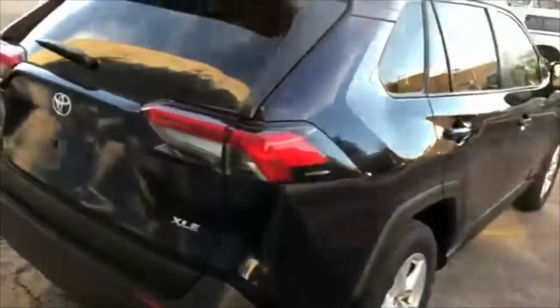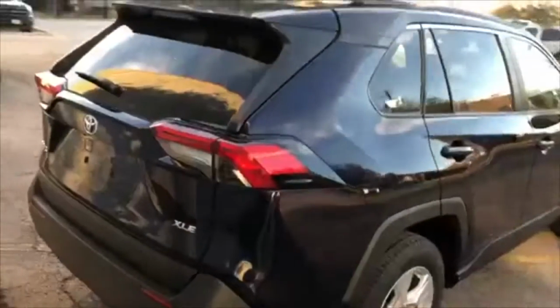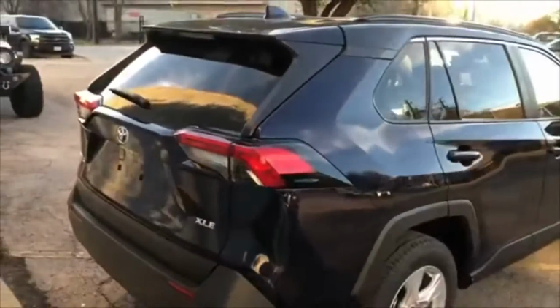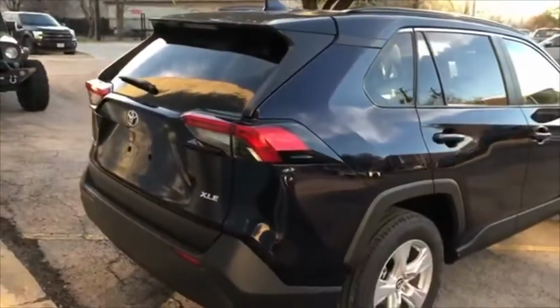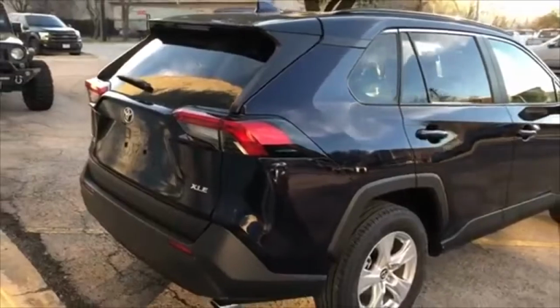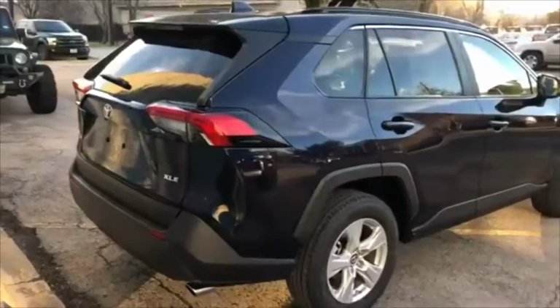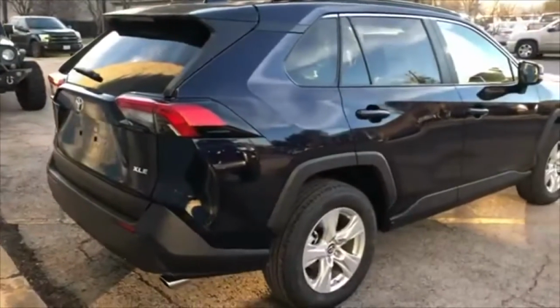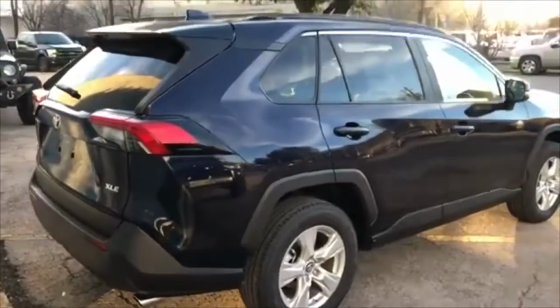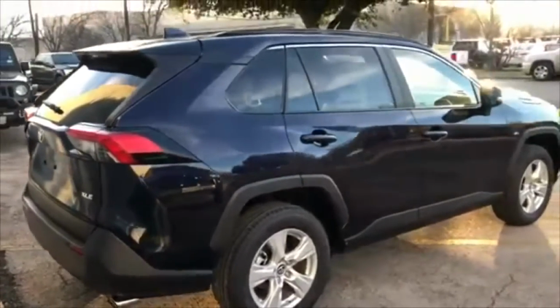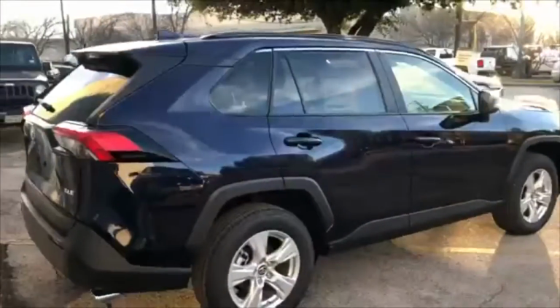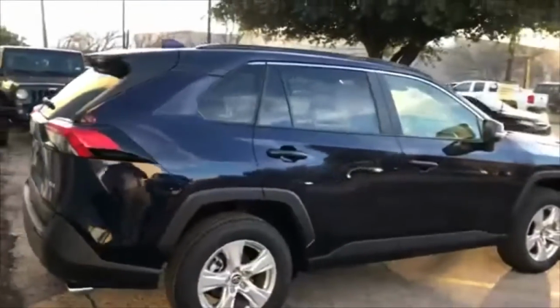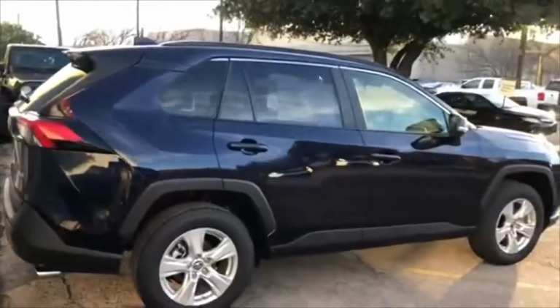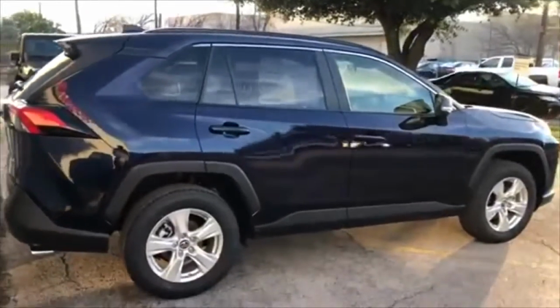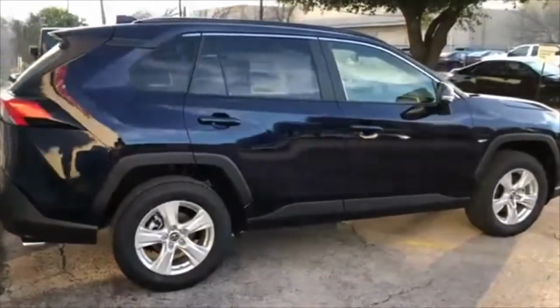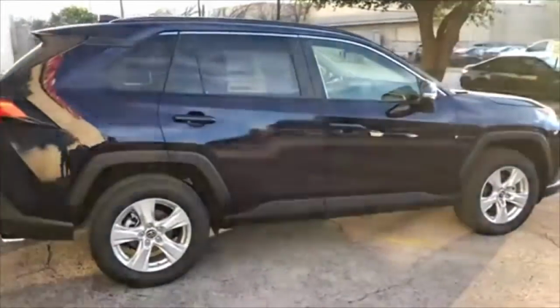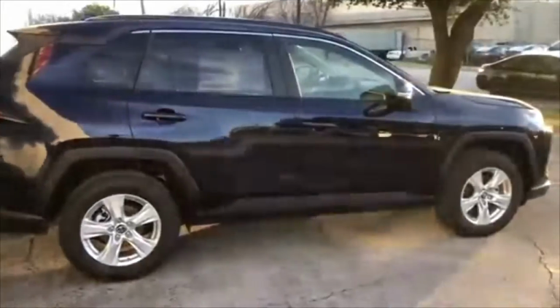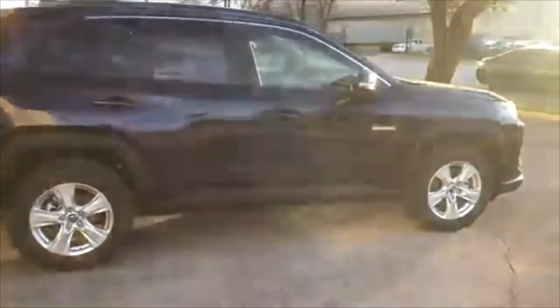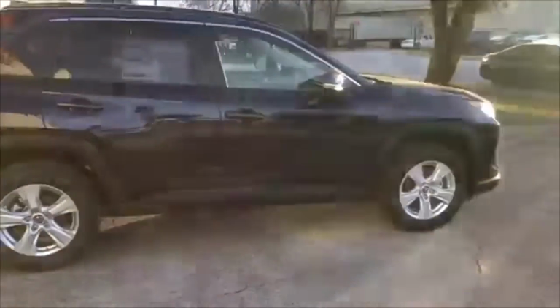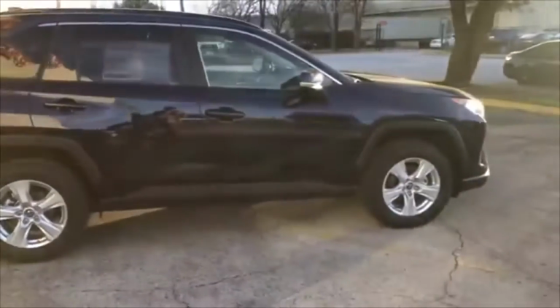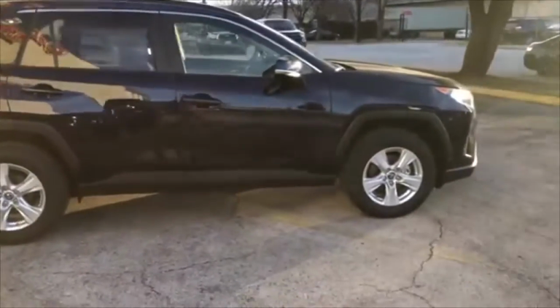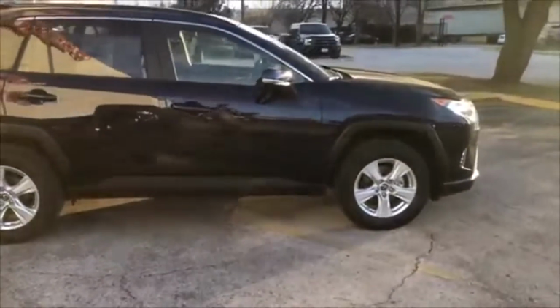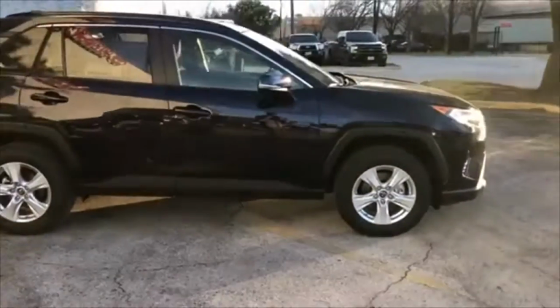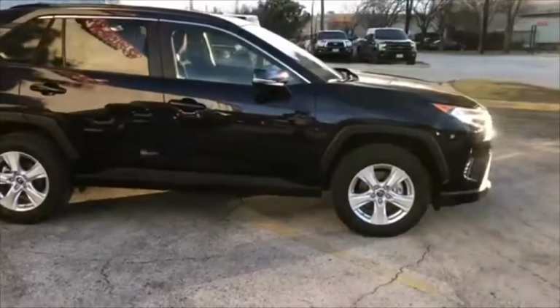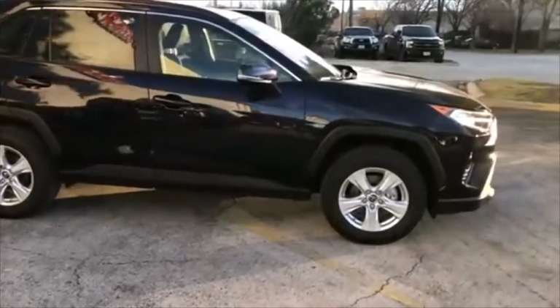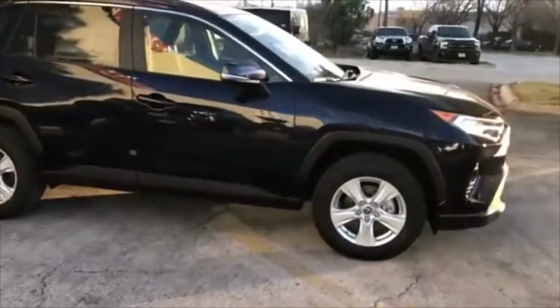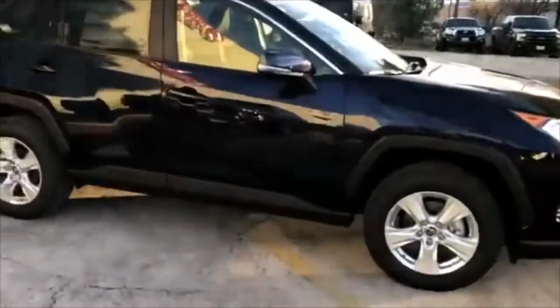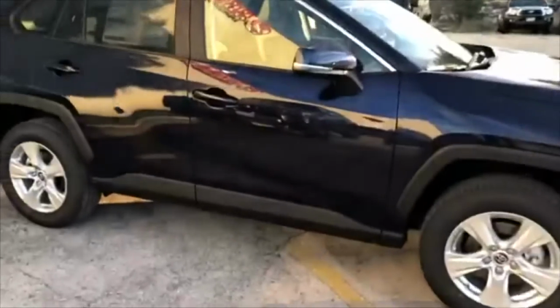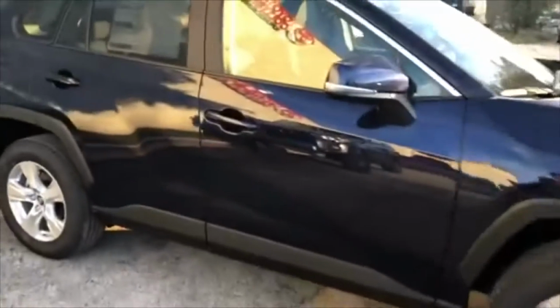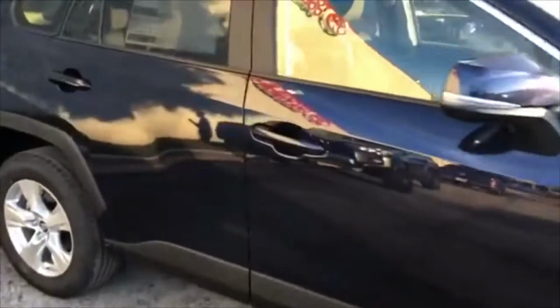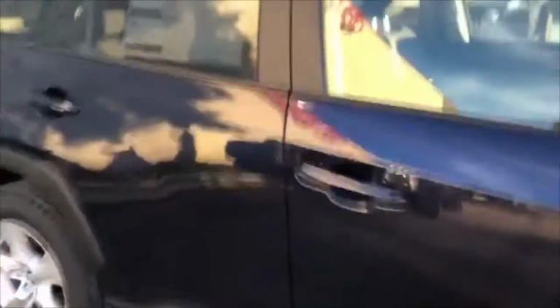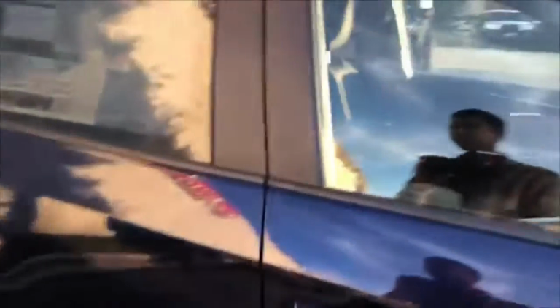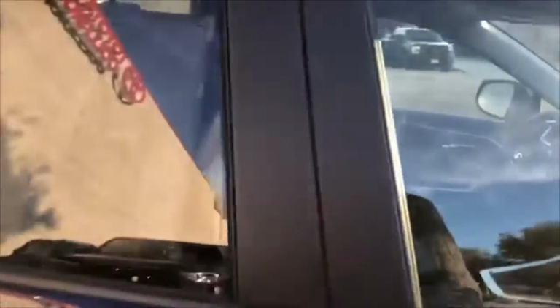We do have a 2018 model, but it is not an XLE — it's a Limited. And so this one that you're looking at here is actually a lower price than the 2018 model. So let's take a look on the inside.